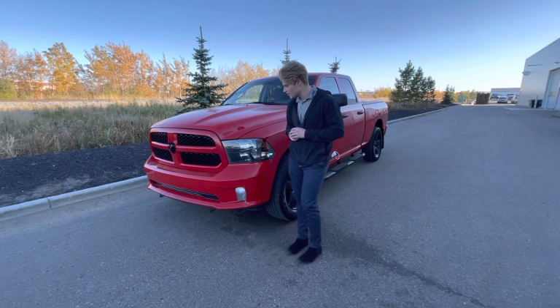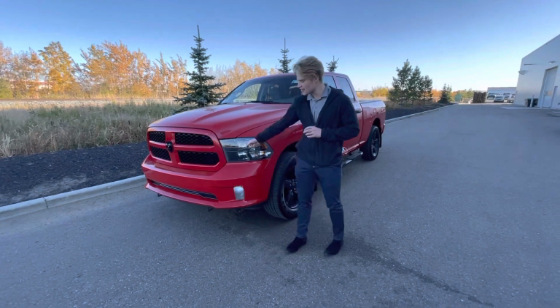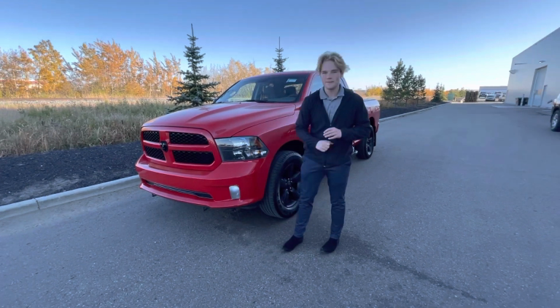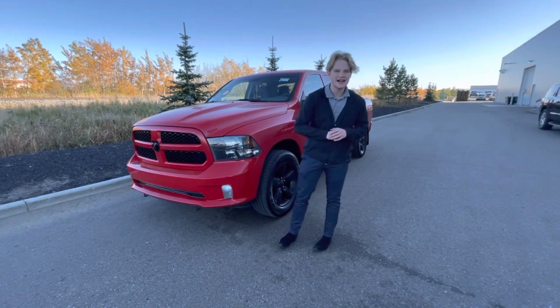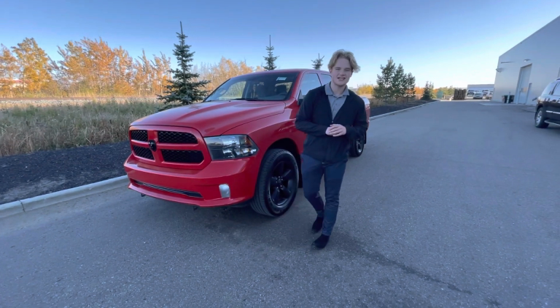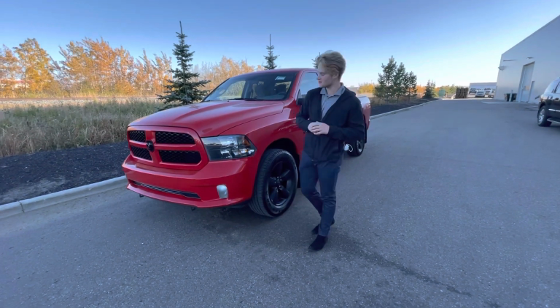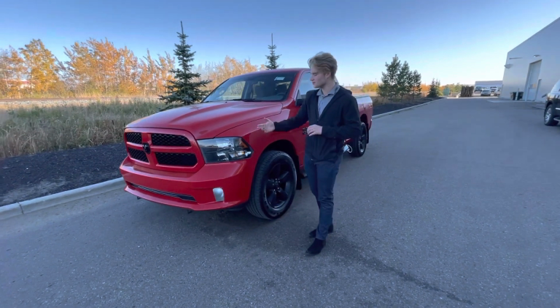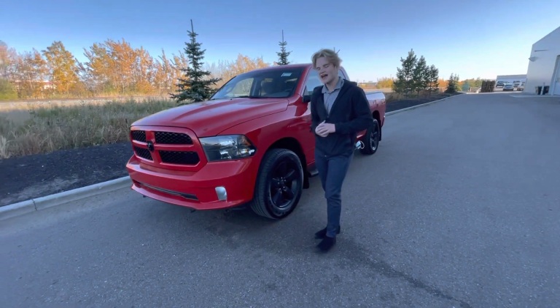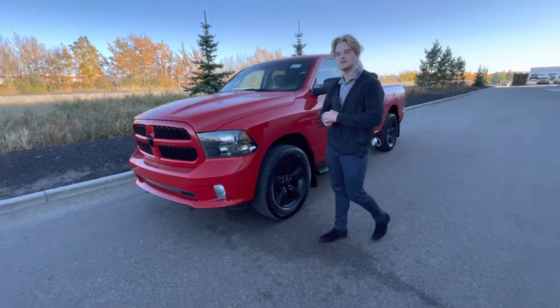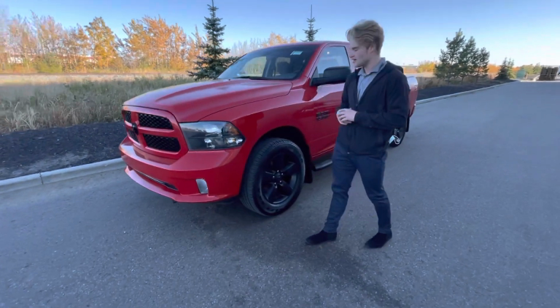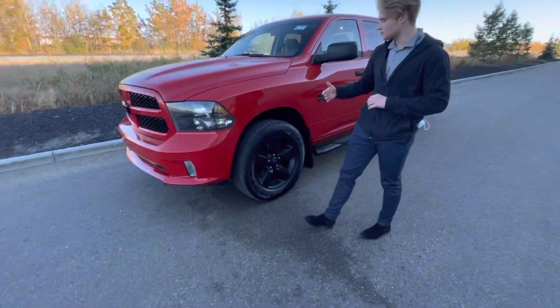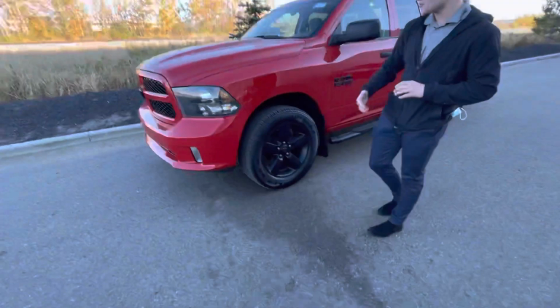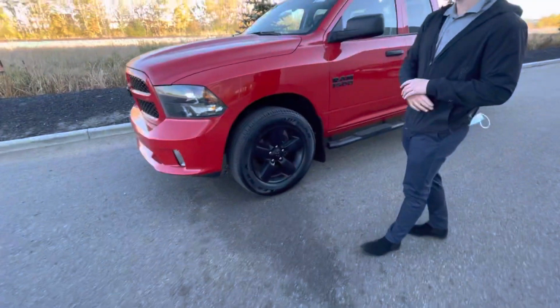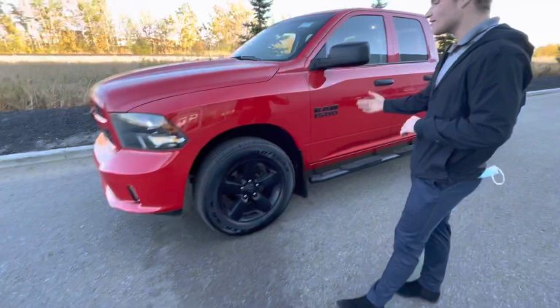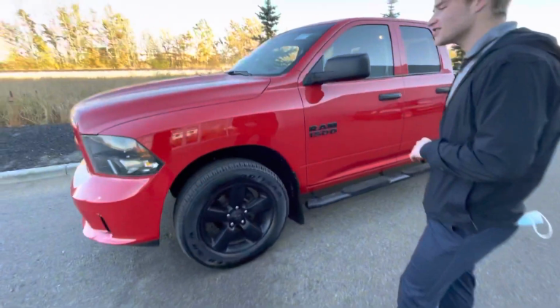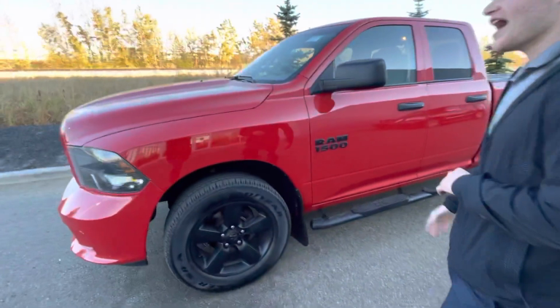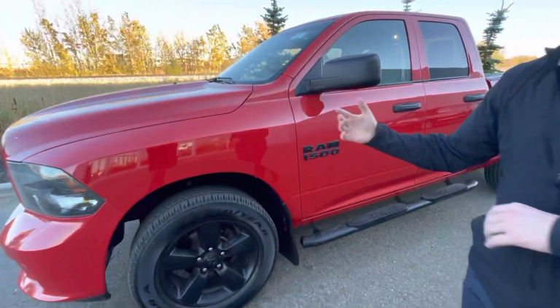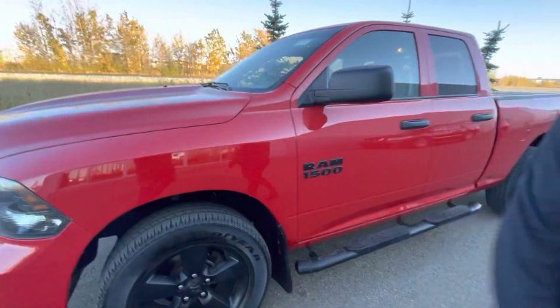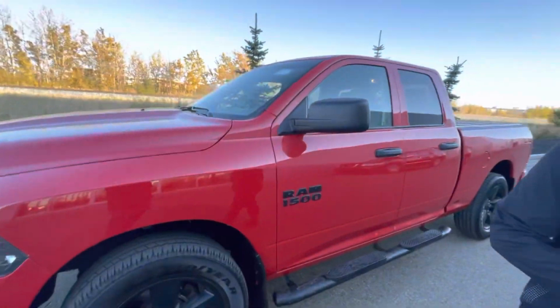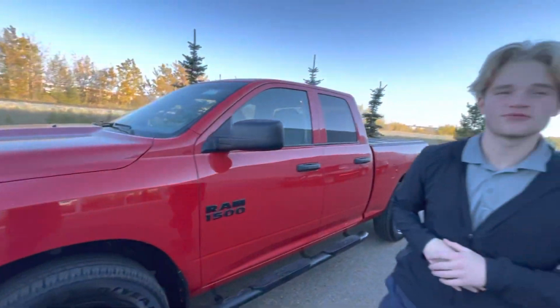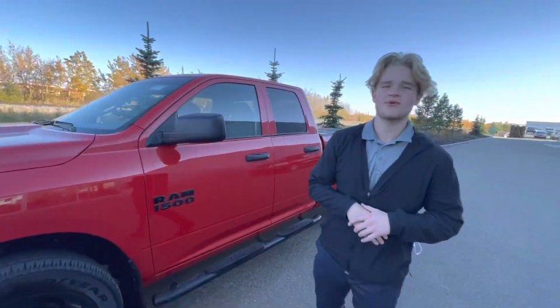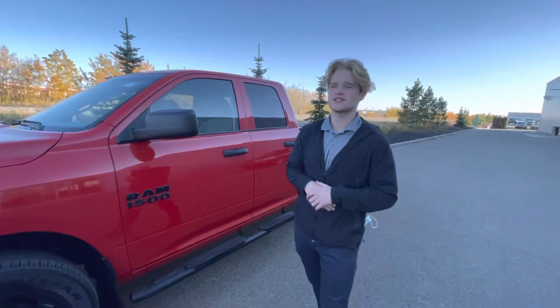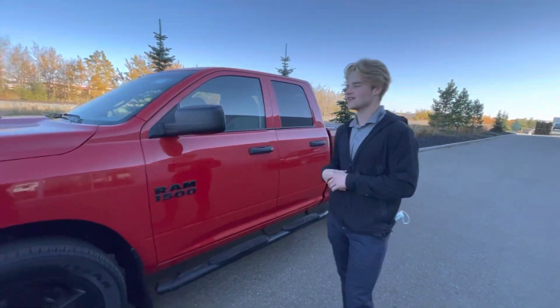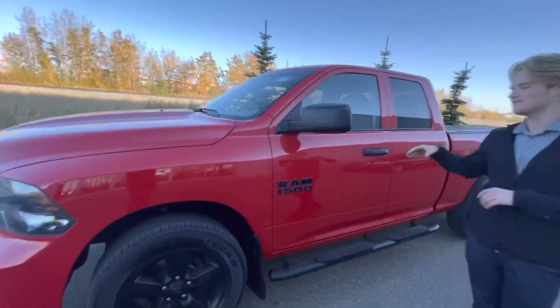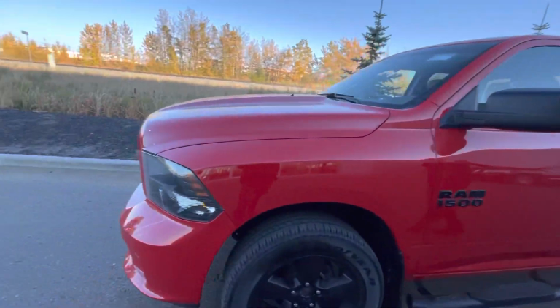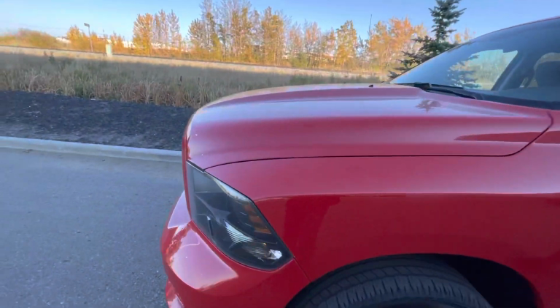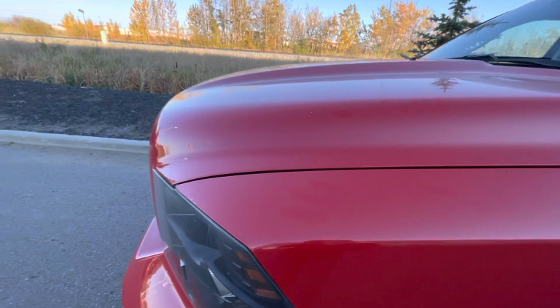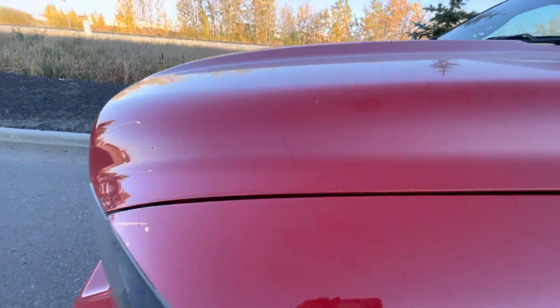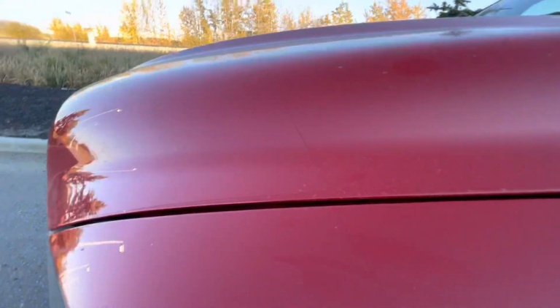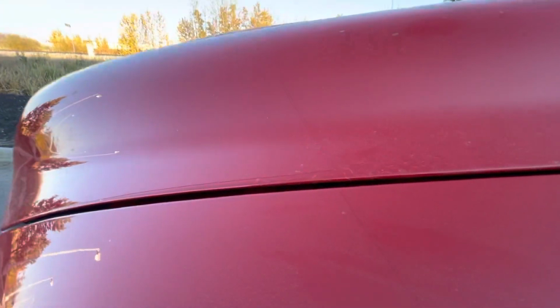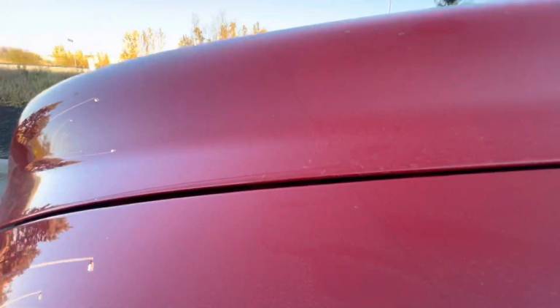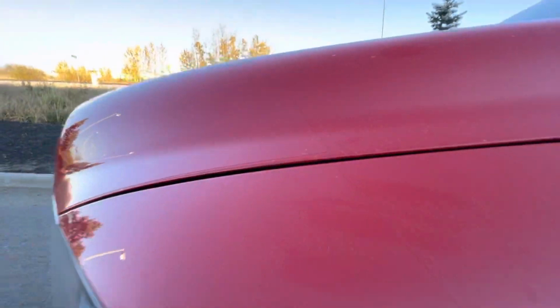You're also going to have your black accessories, like your black housing, your black wheels, your black badging. And this one also does come with 3M hood protection, which is going to keep this nice candy red paint job in pristine condition.